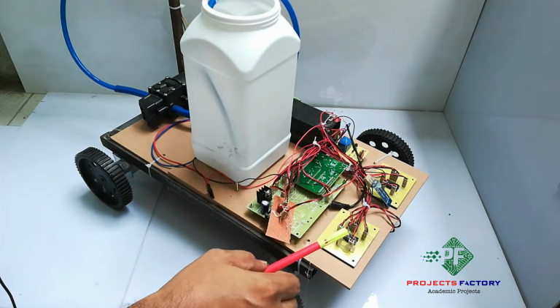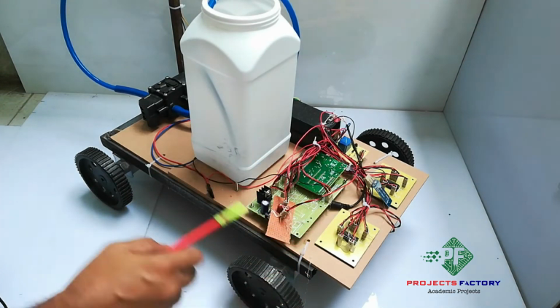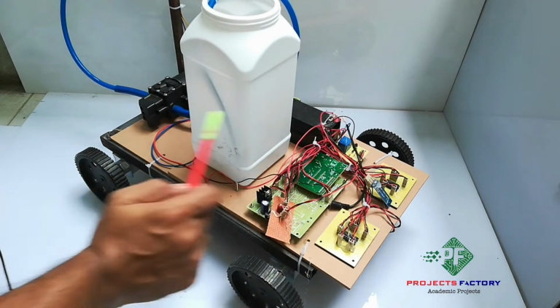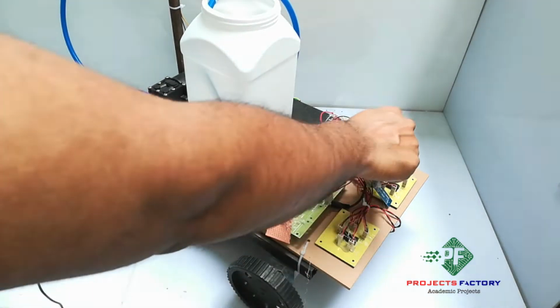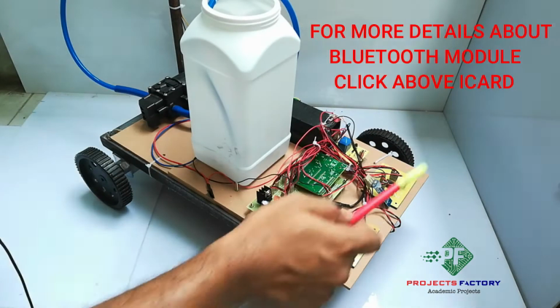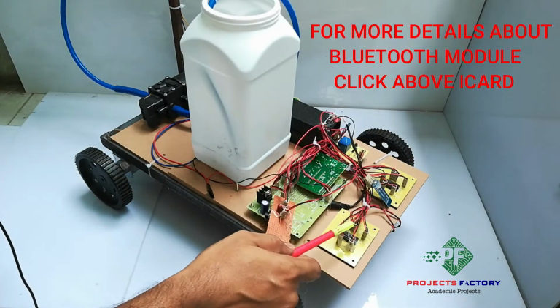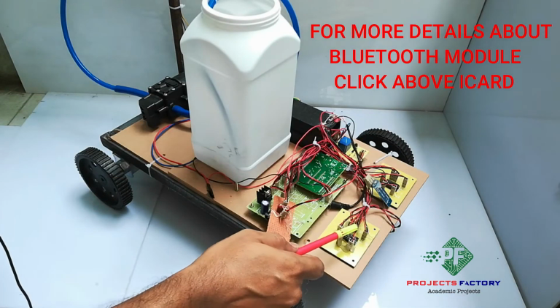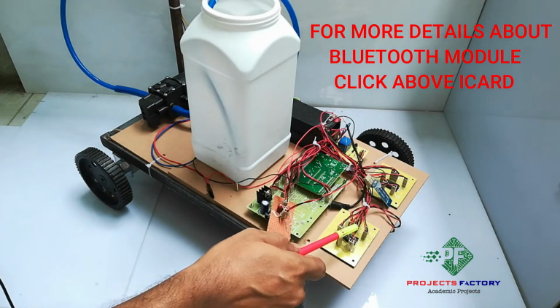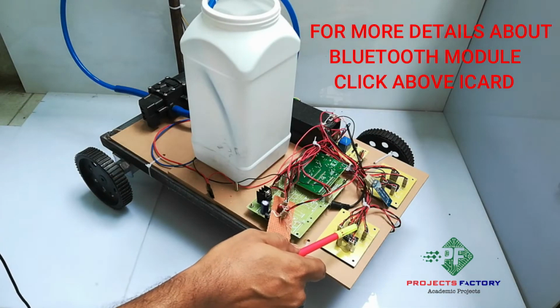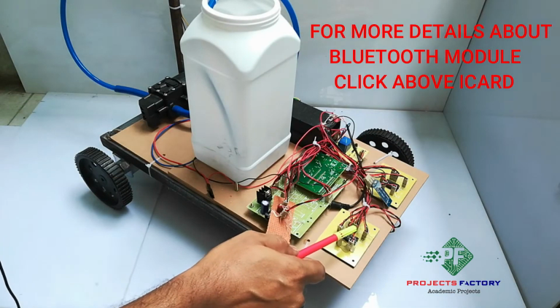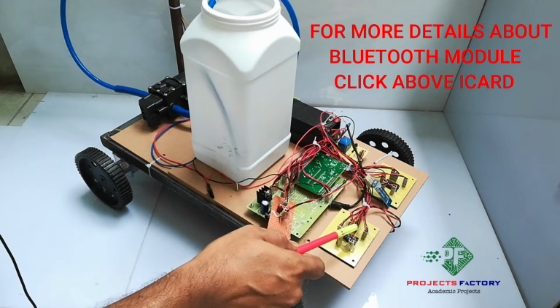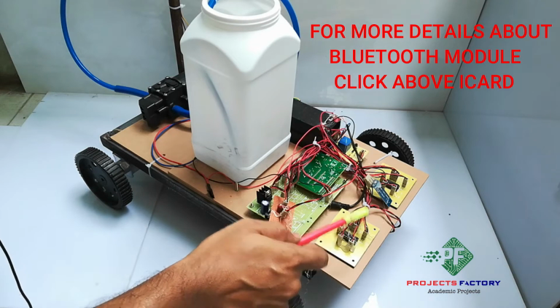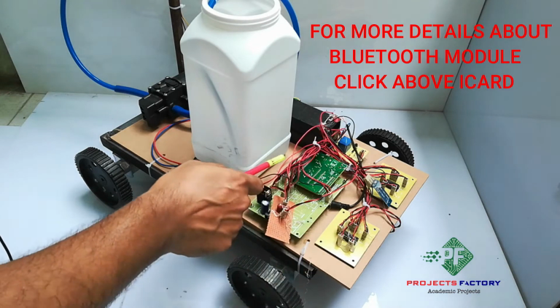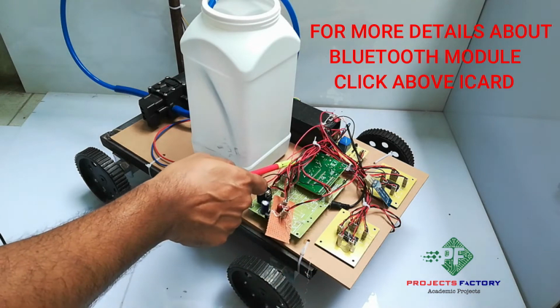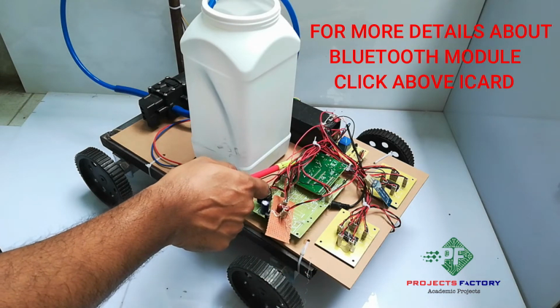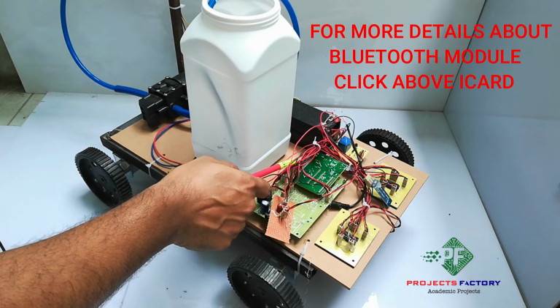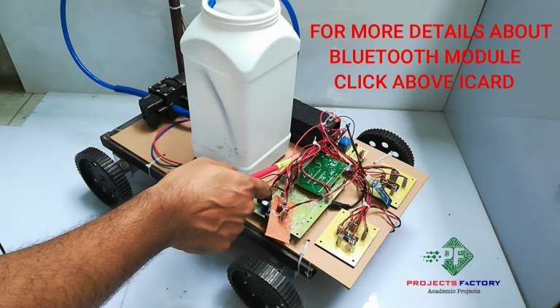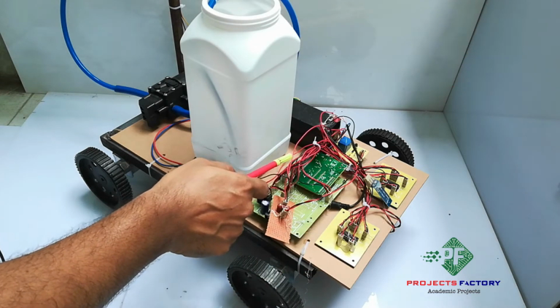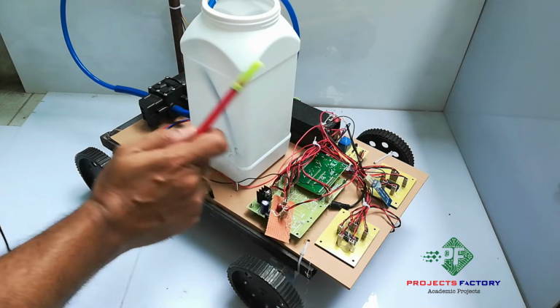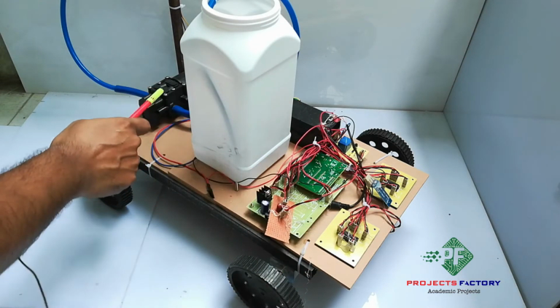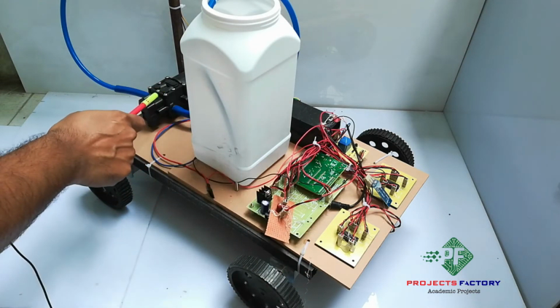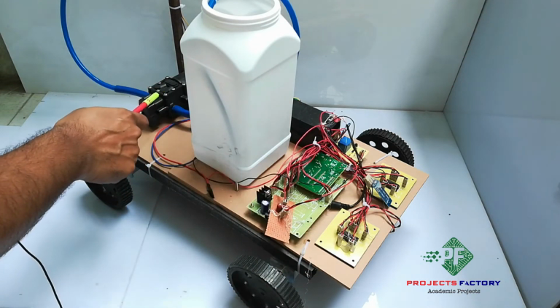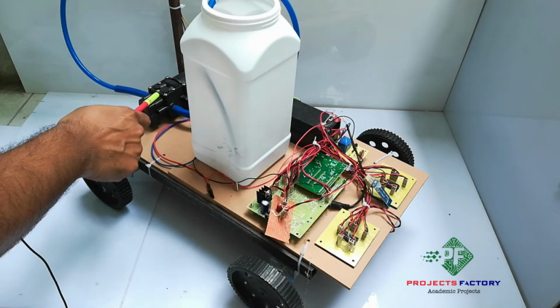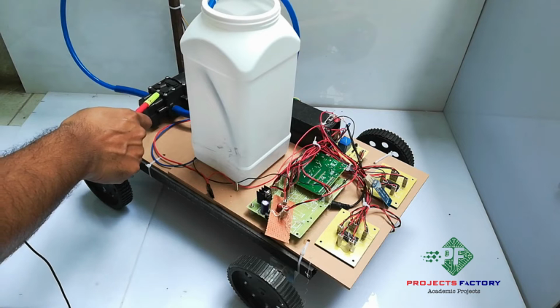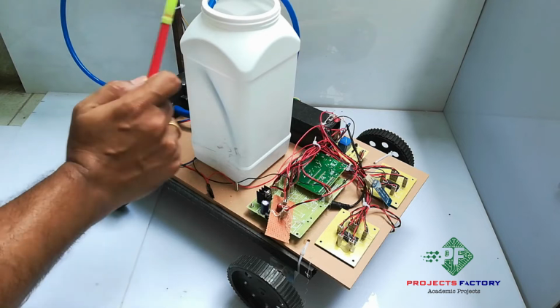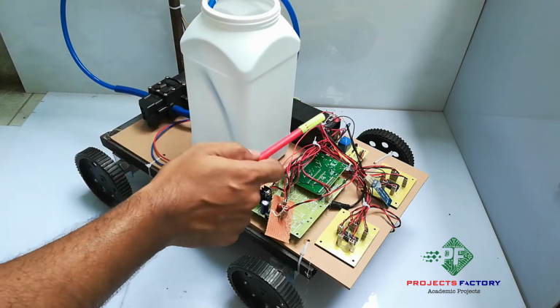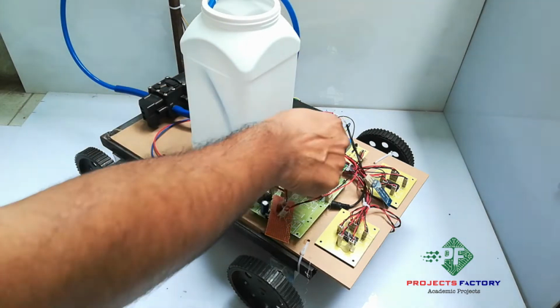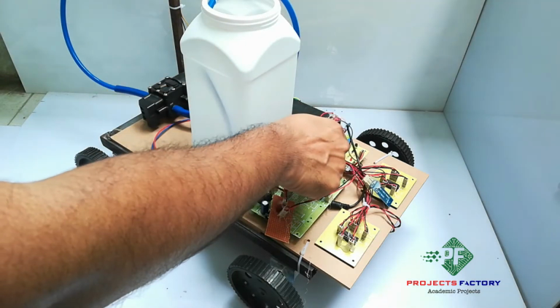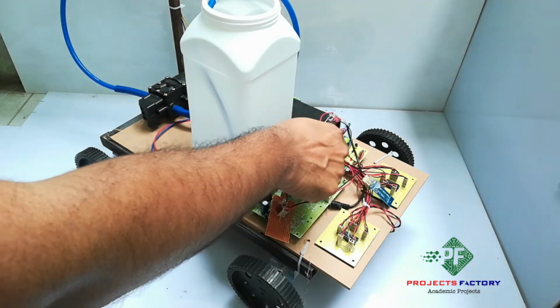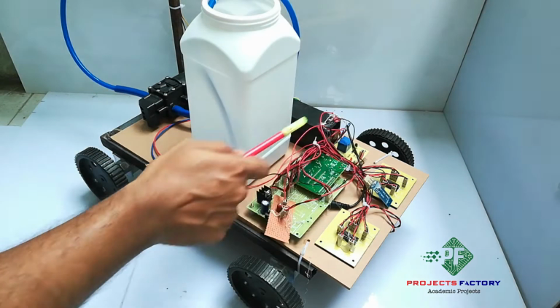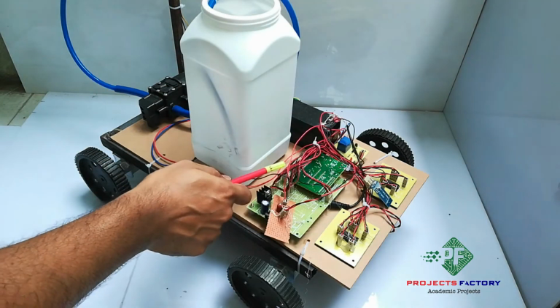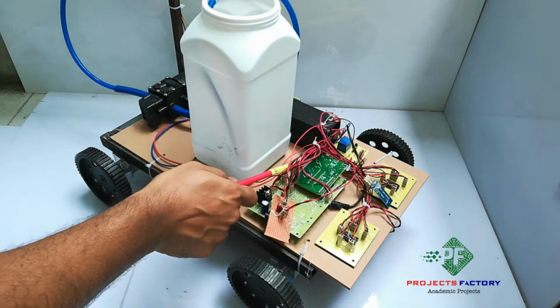These four gear motors are controlled by an L293 H-bridge IC which is connected to the Arduino digital pins. This pump is controlled by a relay which is also connected to the Arduino digital pin.